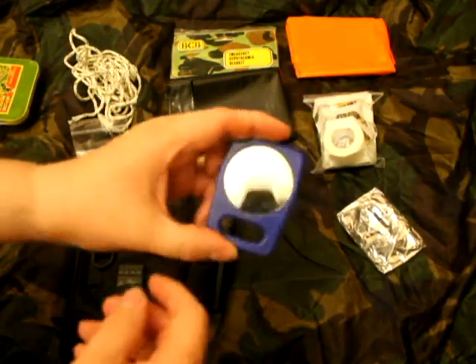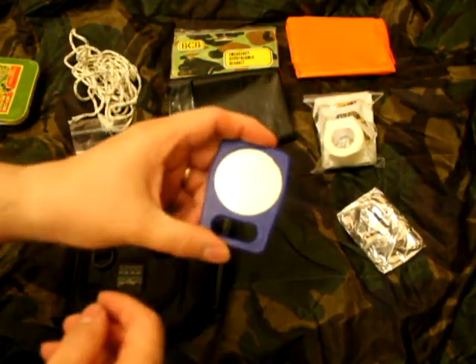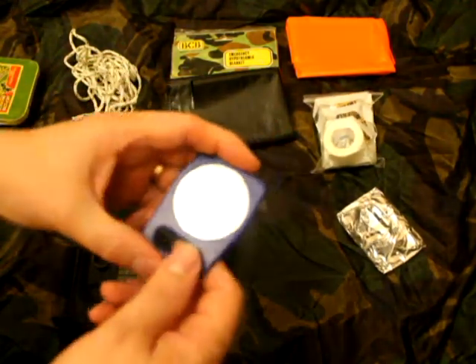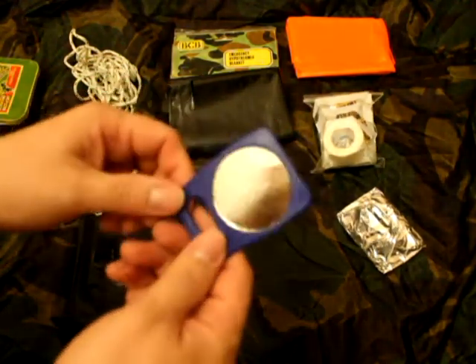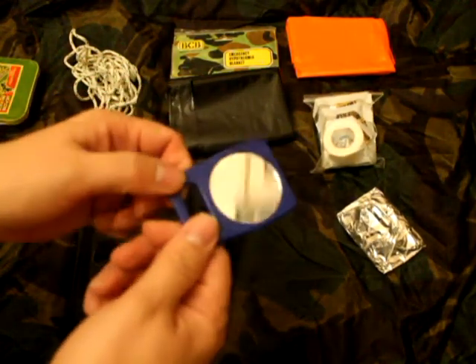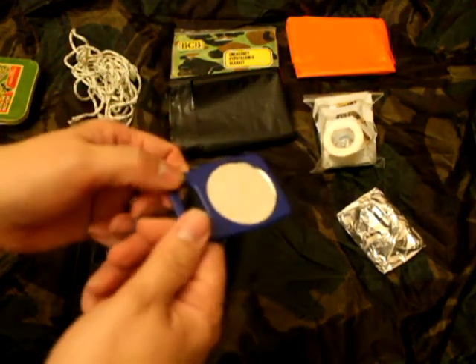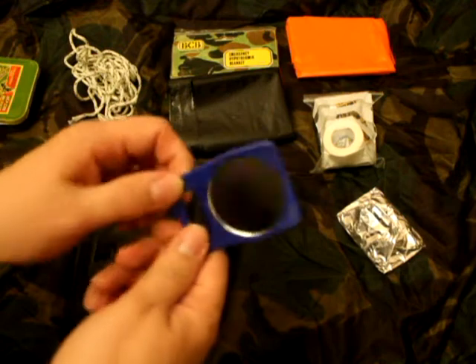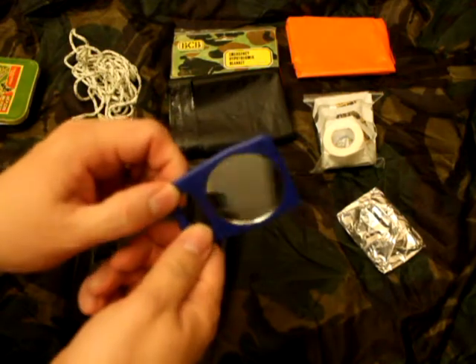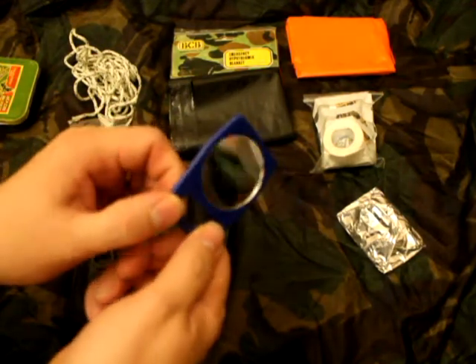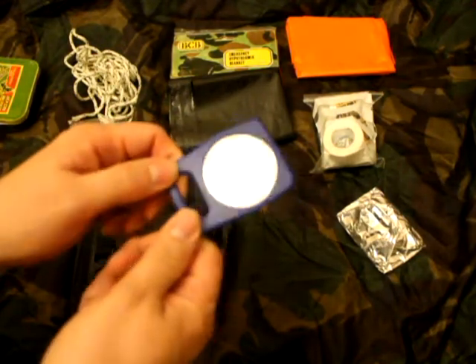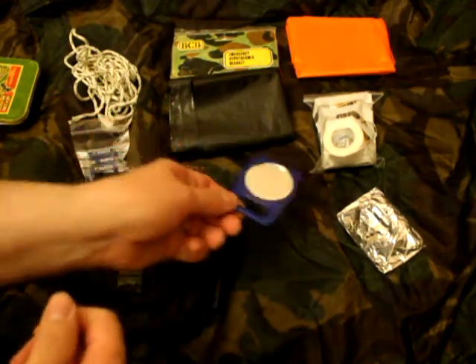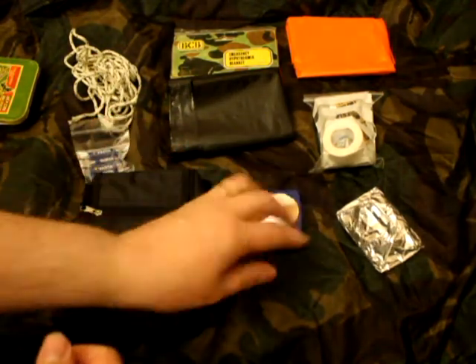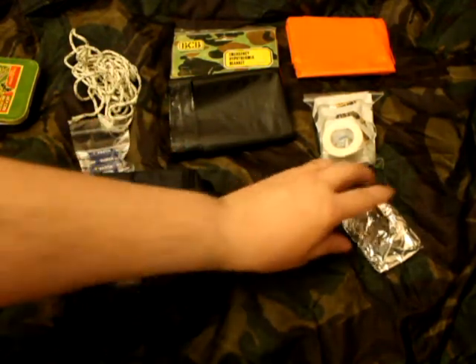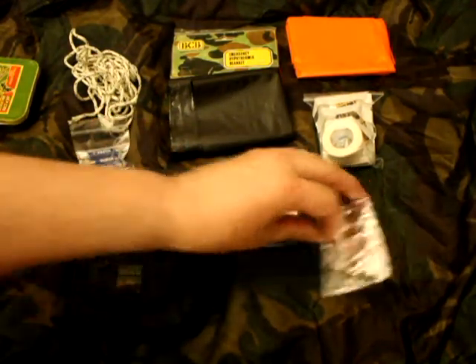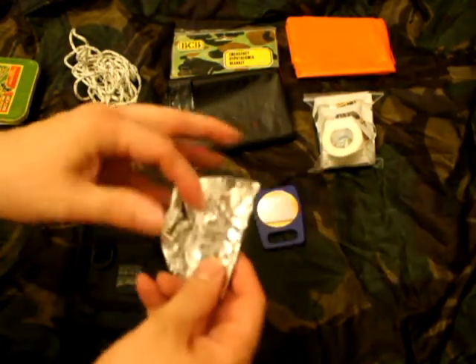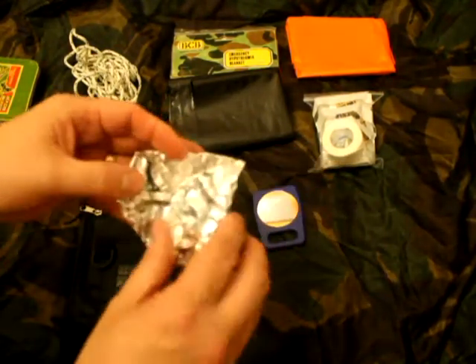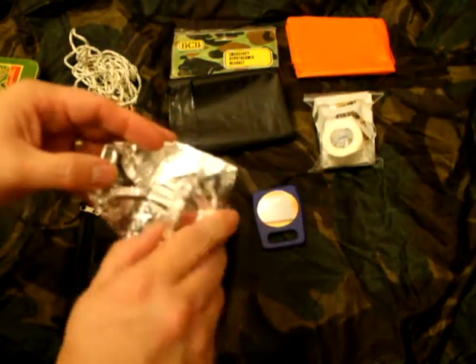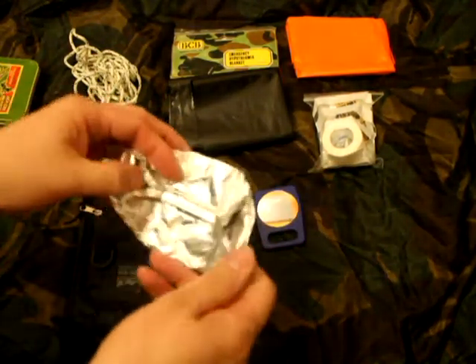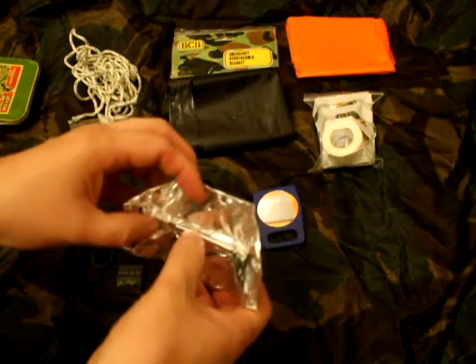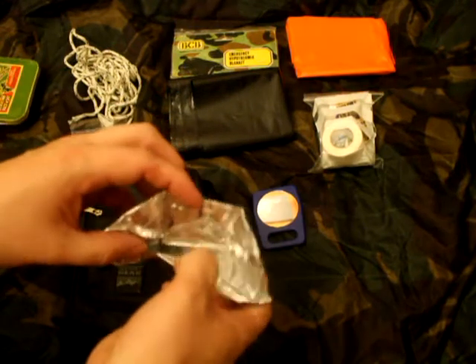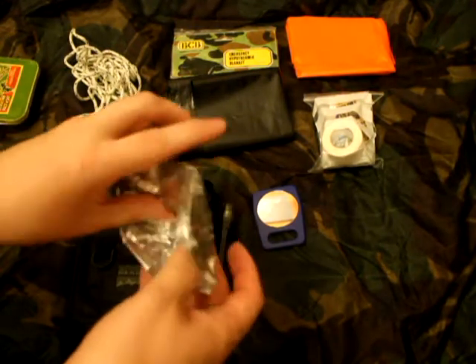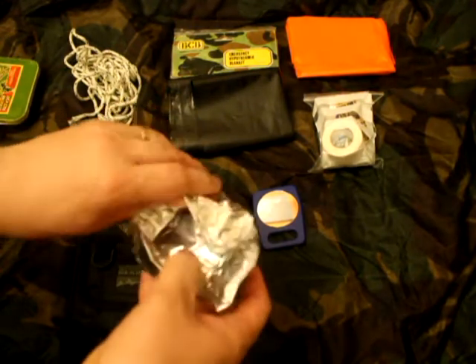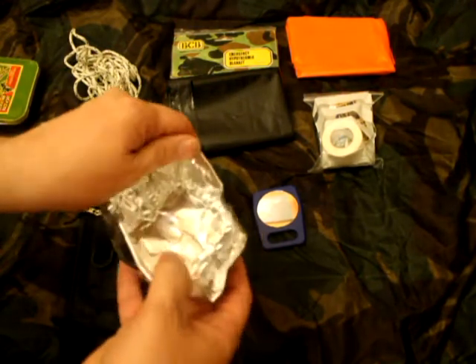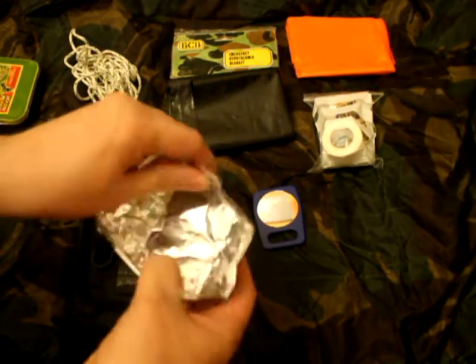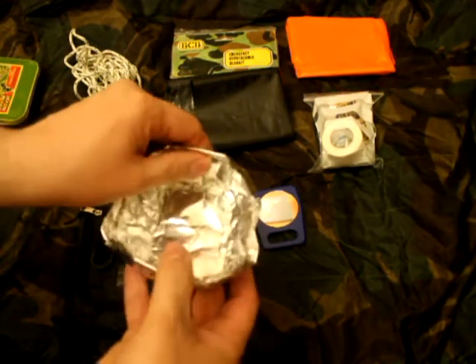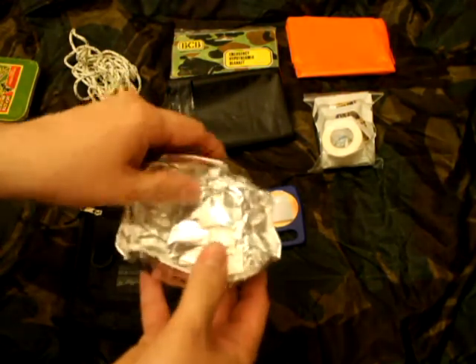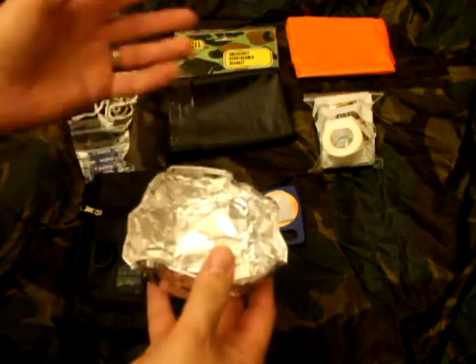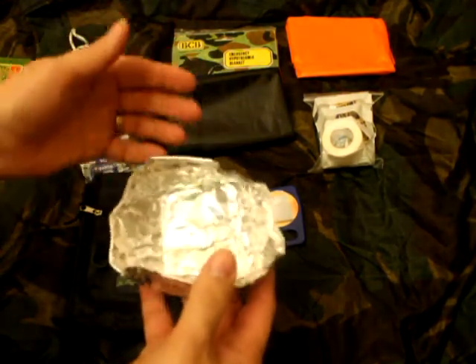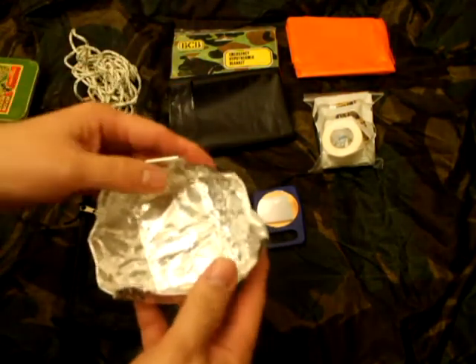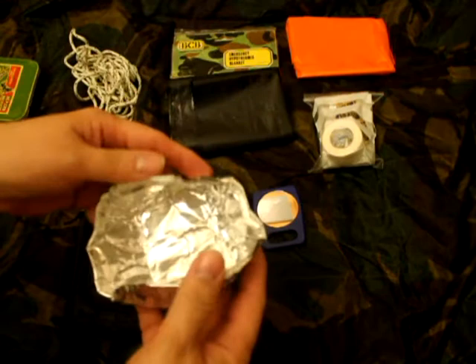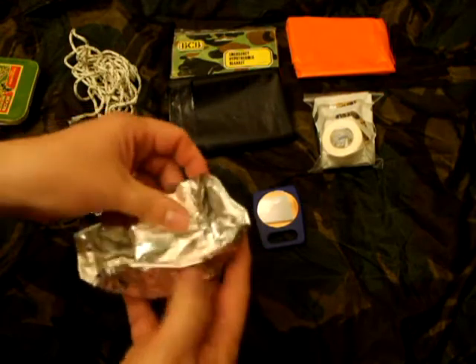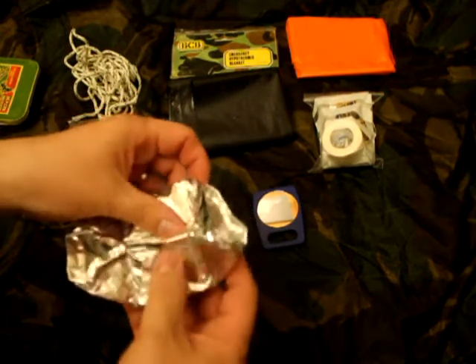Mirror for signalling — this is a make-up mirror. Foil pot, used for drinking, cooking, whatever you want to use it for.